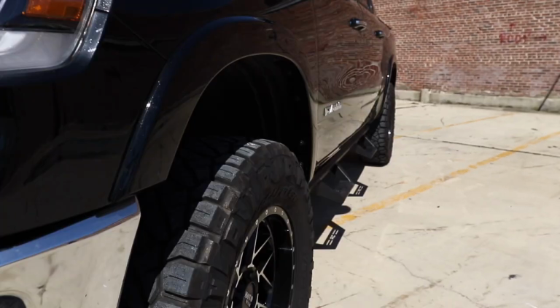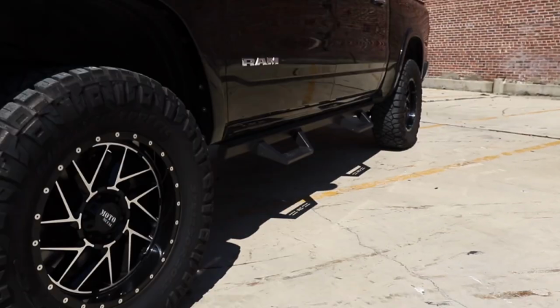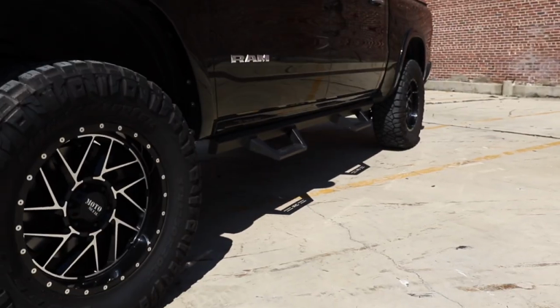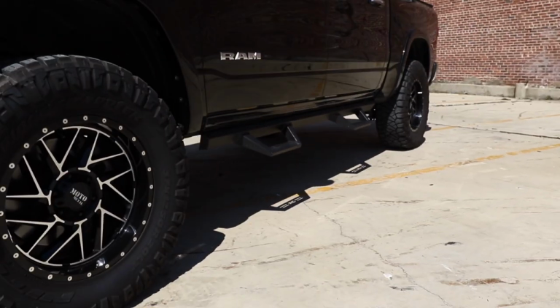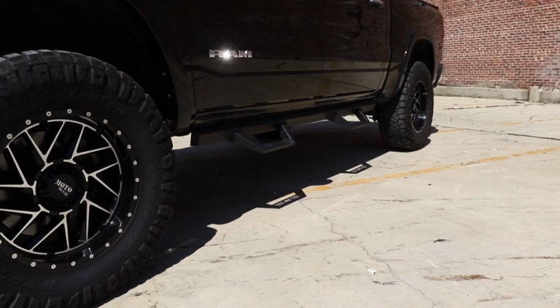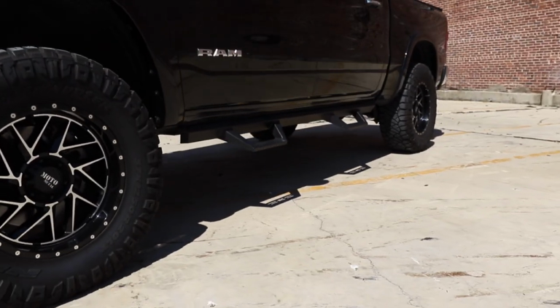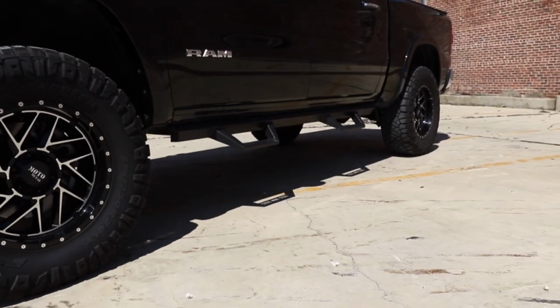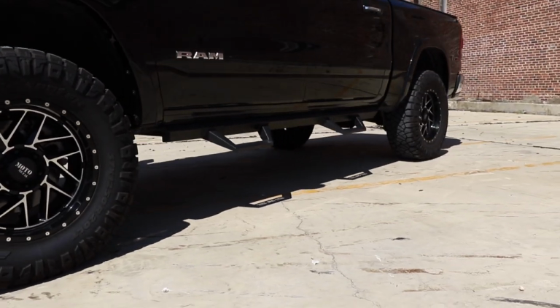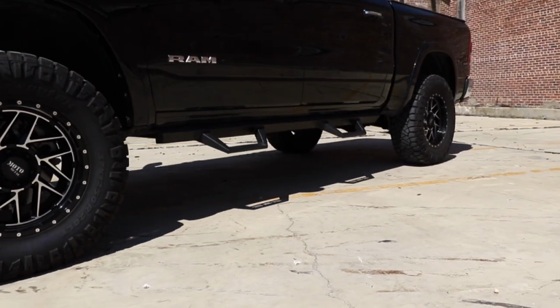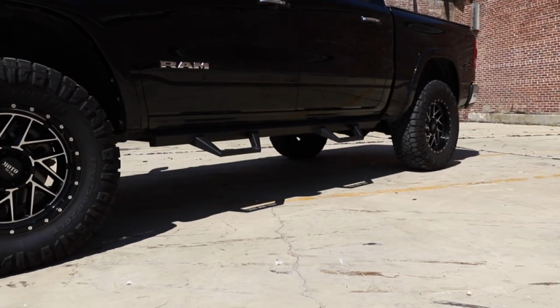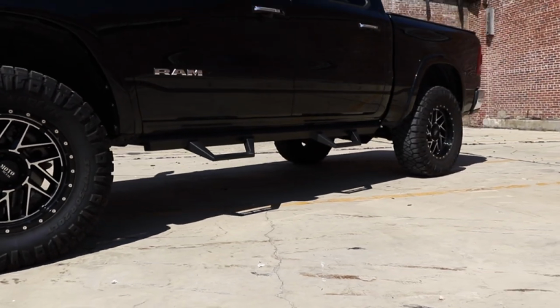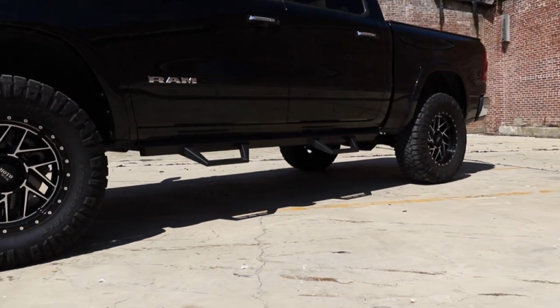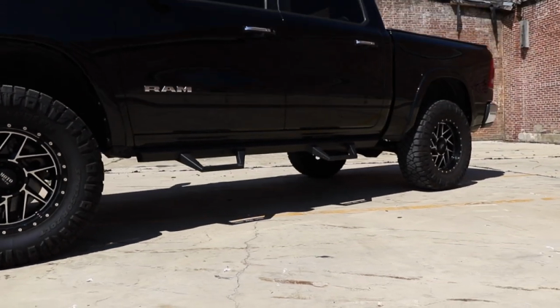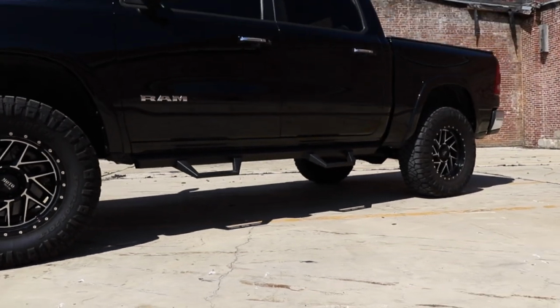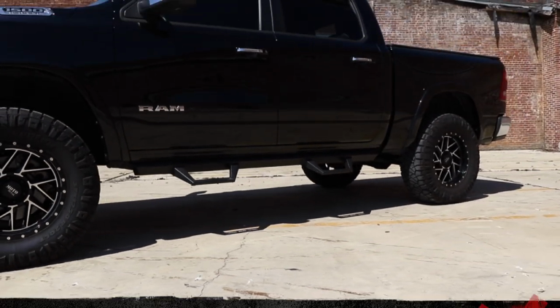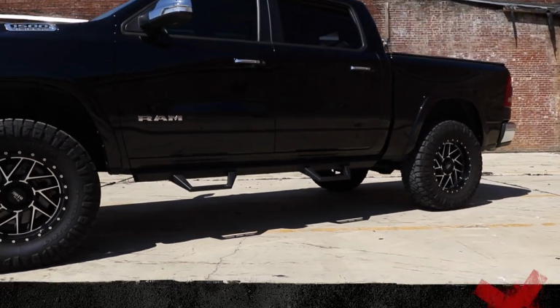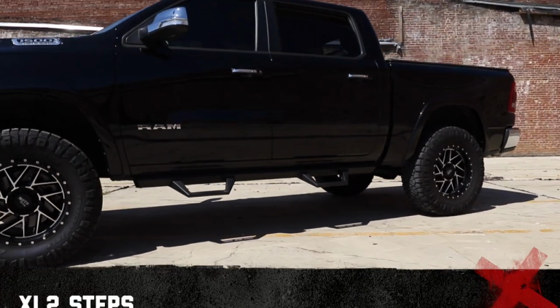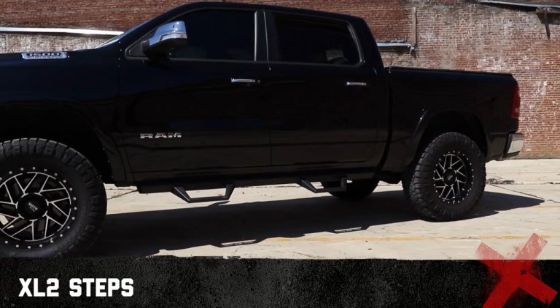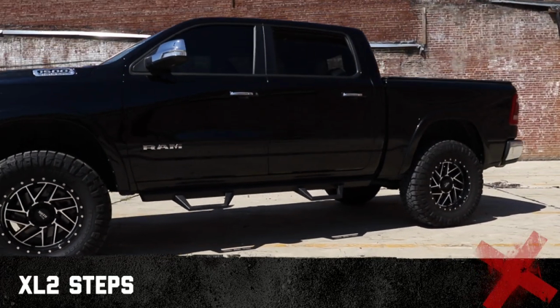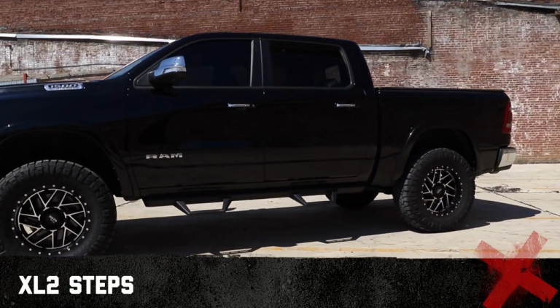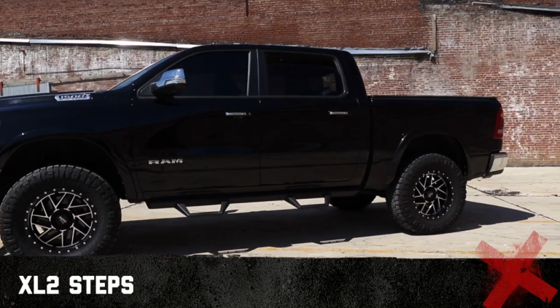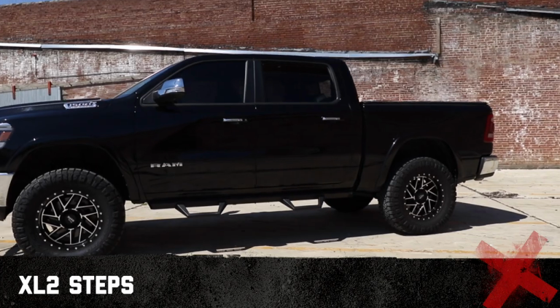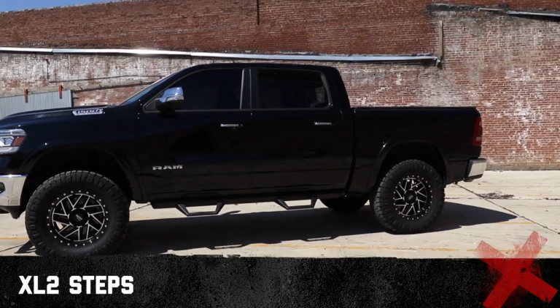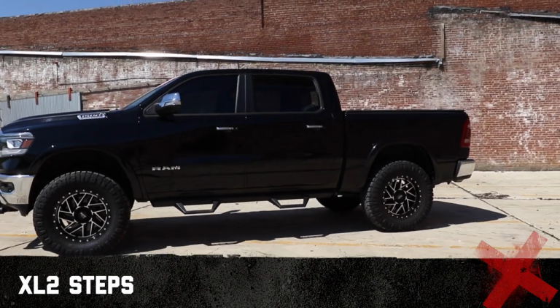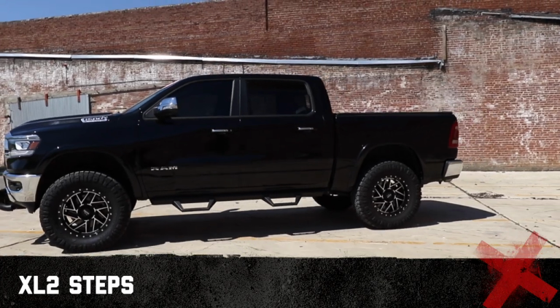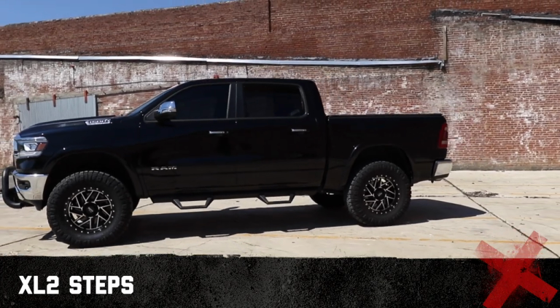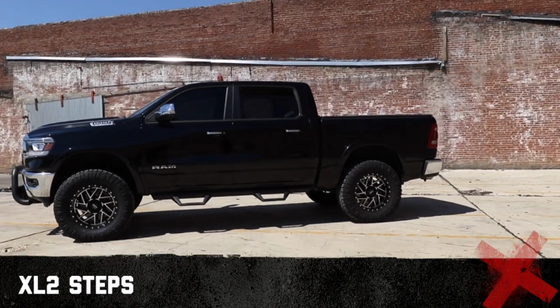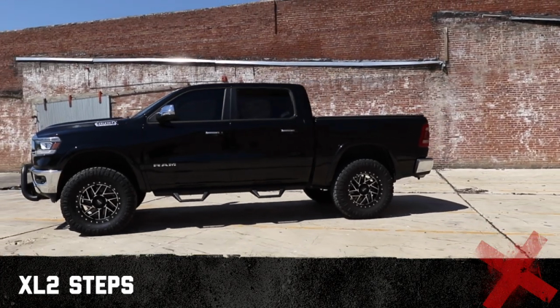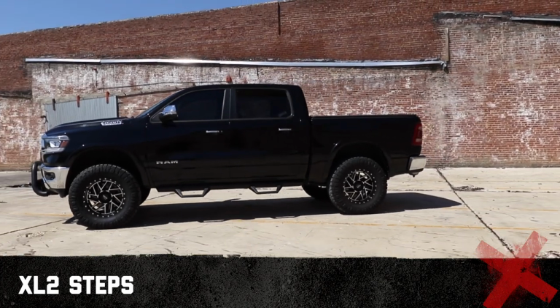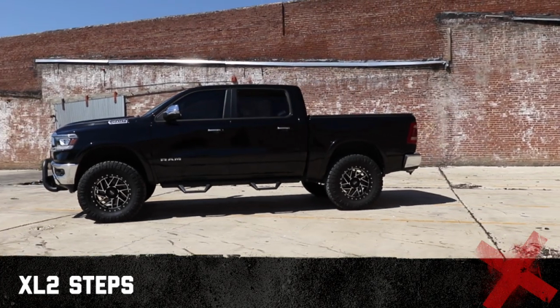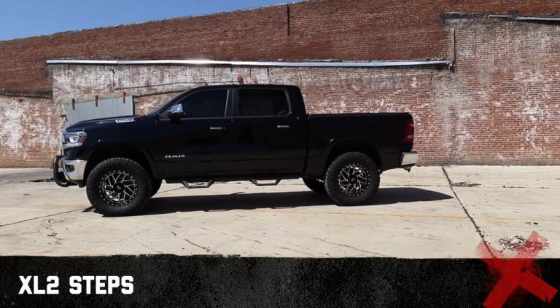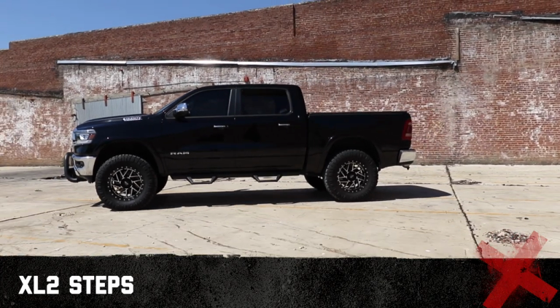Whether you have a big foot or a big truck, Rough Country's XL2 Drop Steps are the perfect solution for easily entering your vehicle.